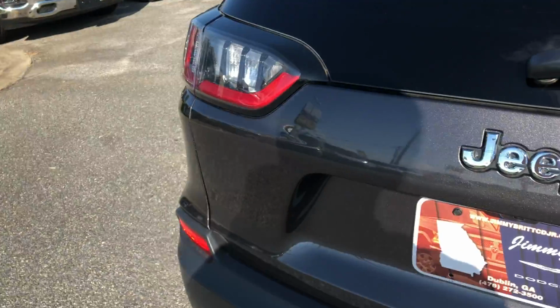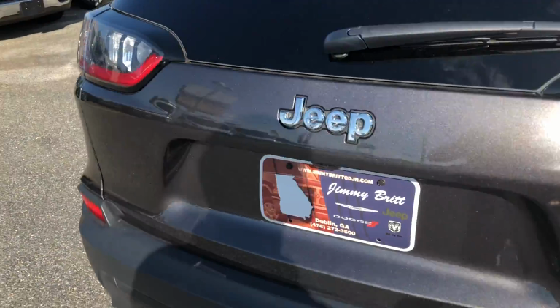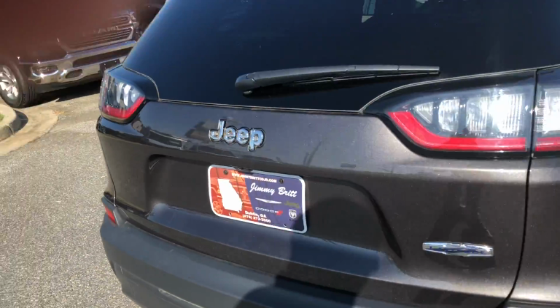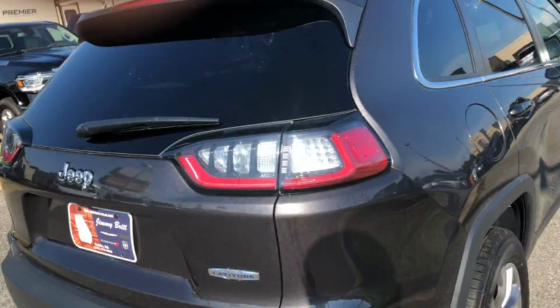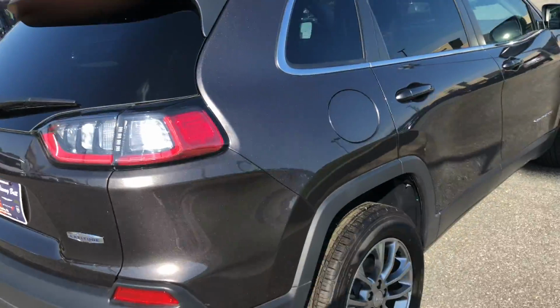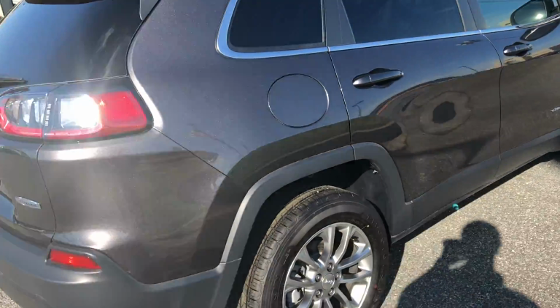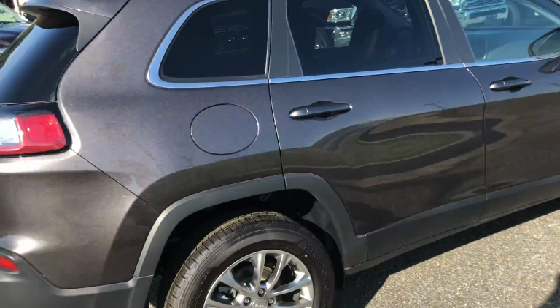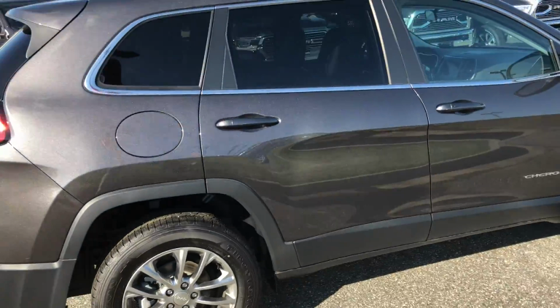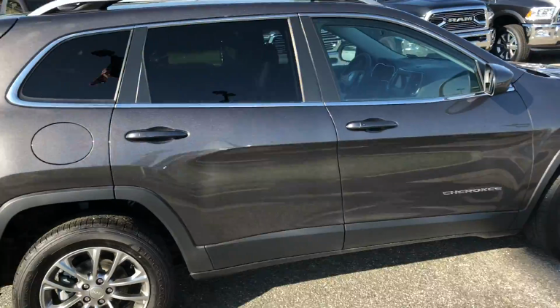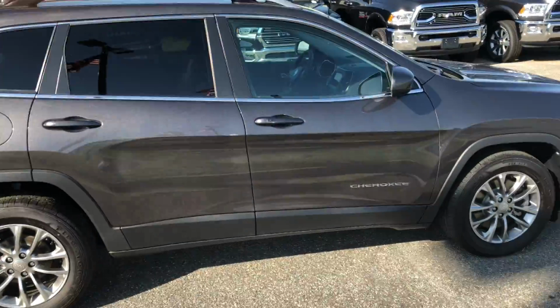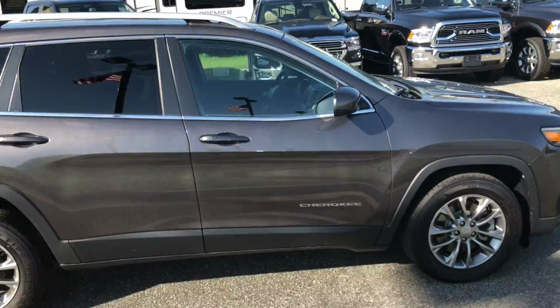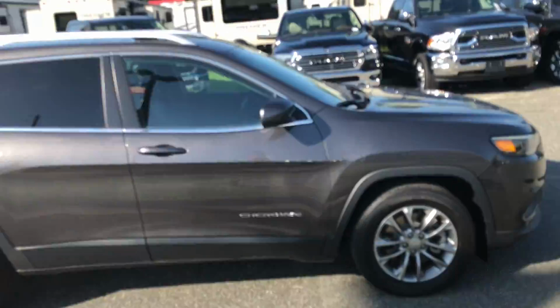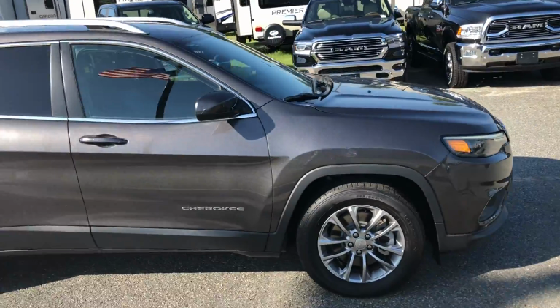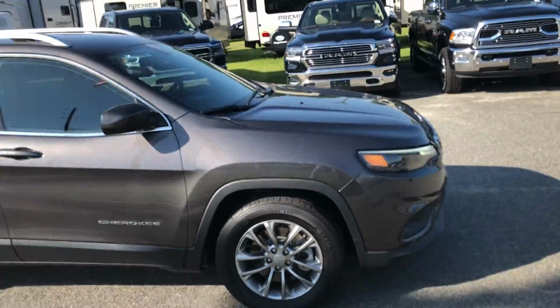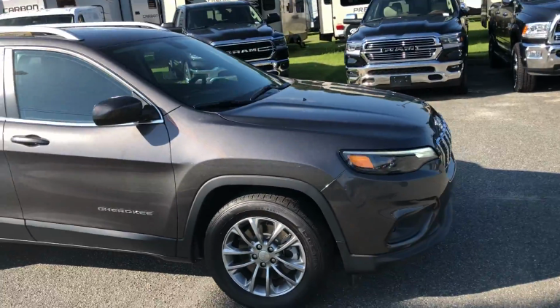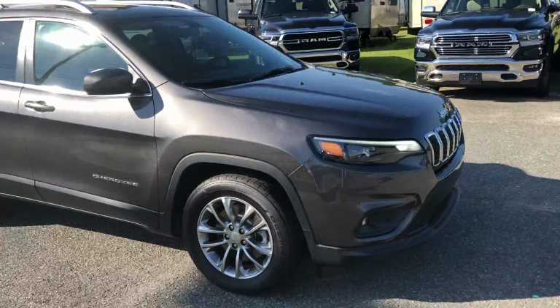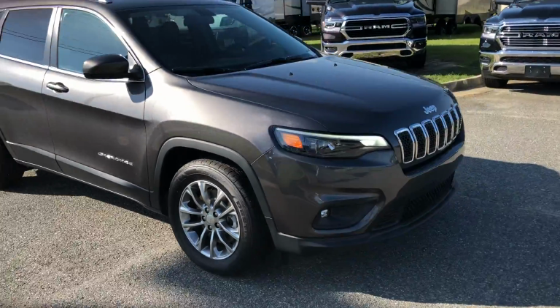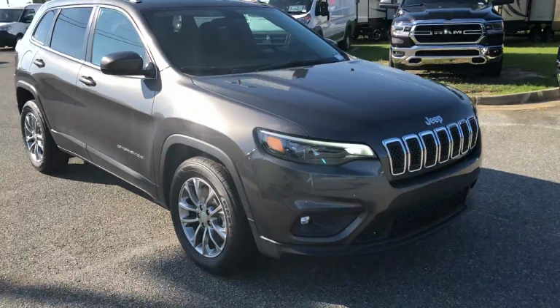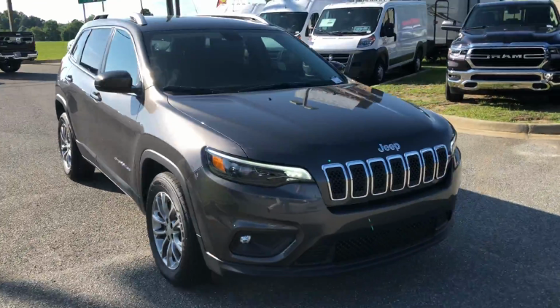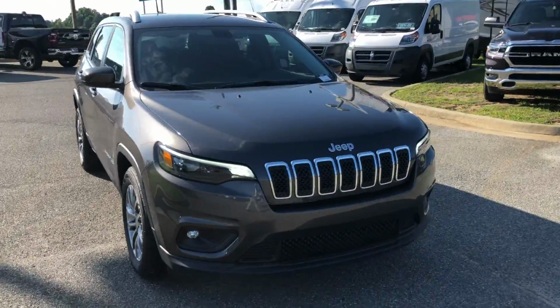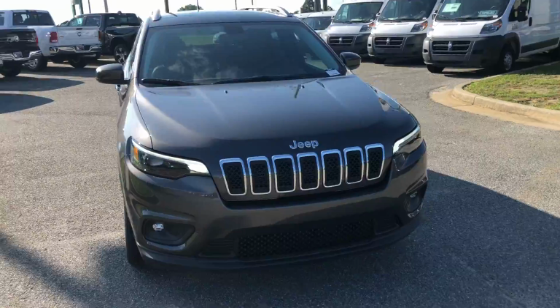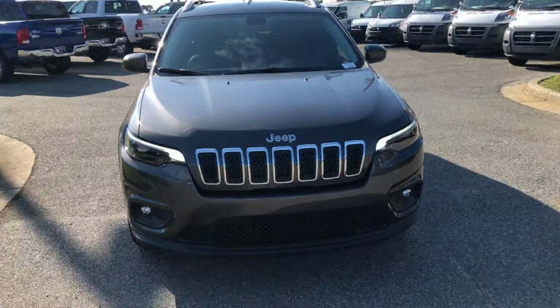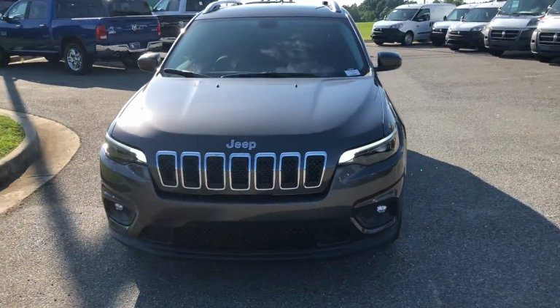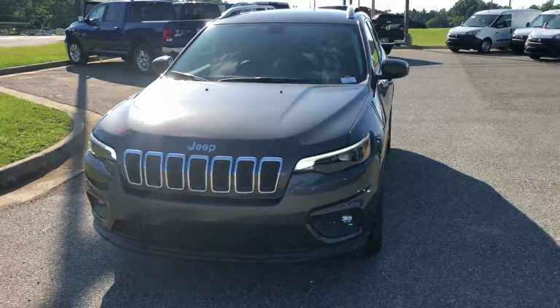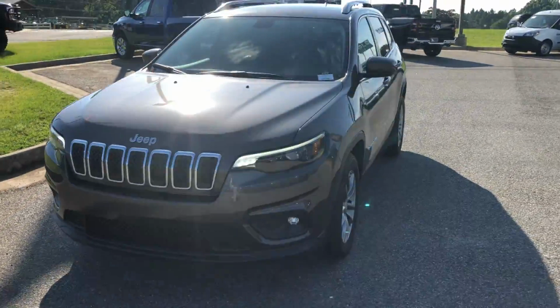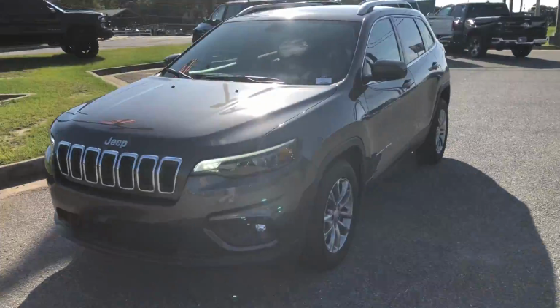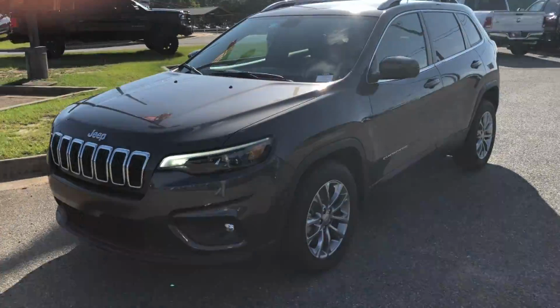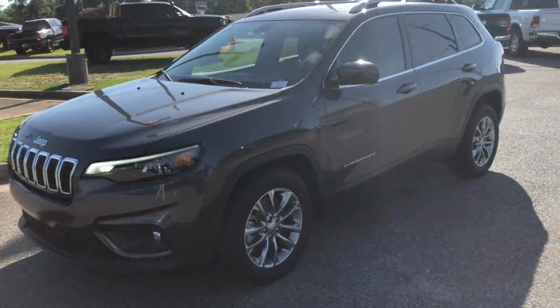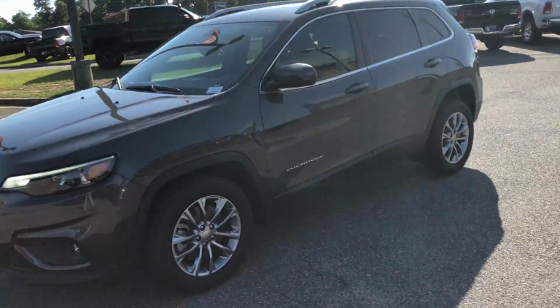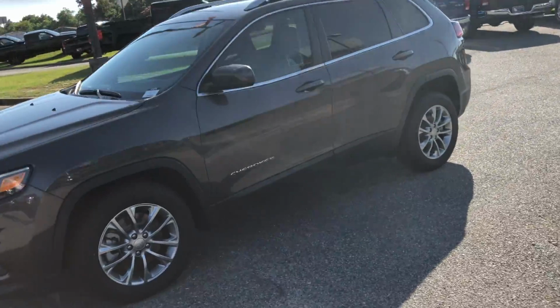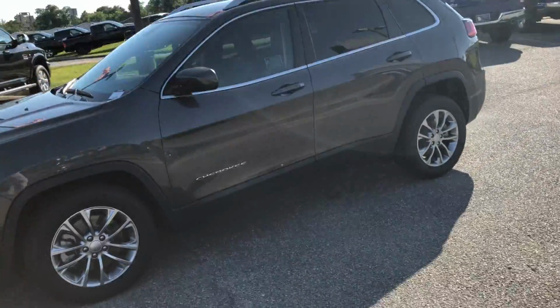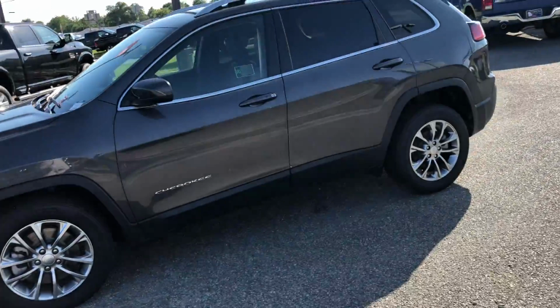I'm going to do one more quick walk around just to show you this beautiful vehicle. Again, I am Austin Padgett and I'll be assisting you in getting this beautiful 2019 Jeep.